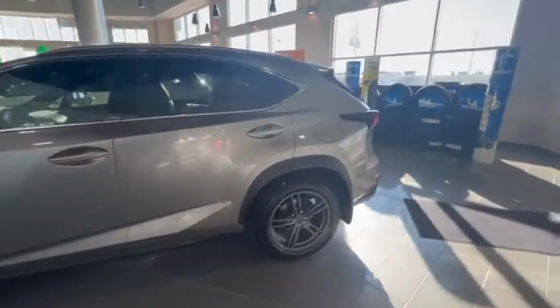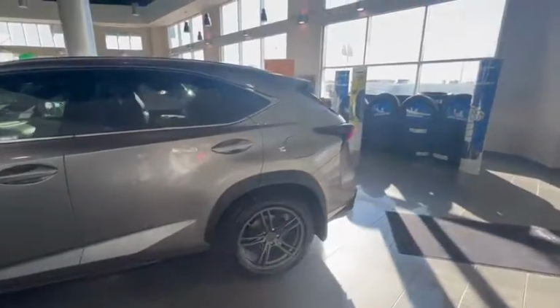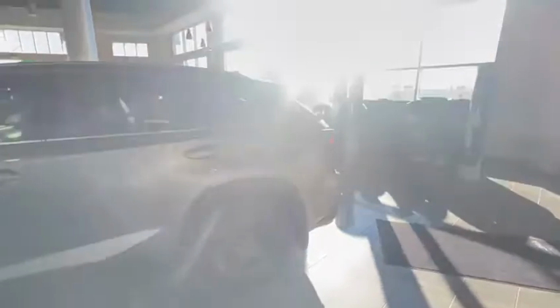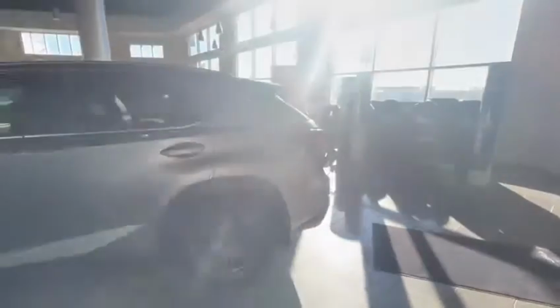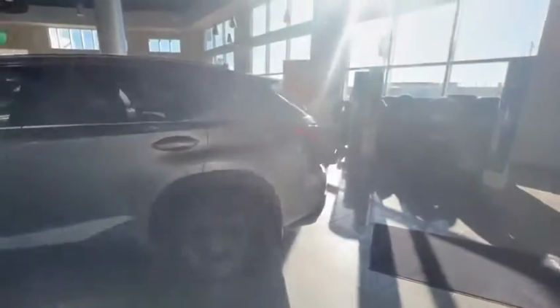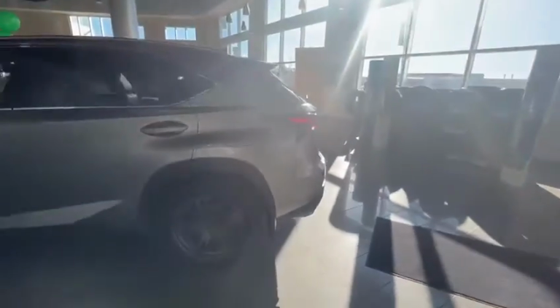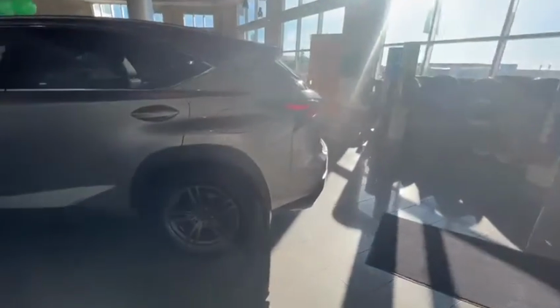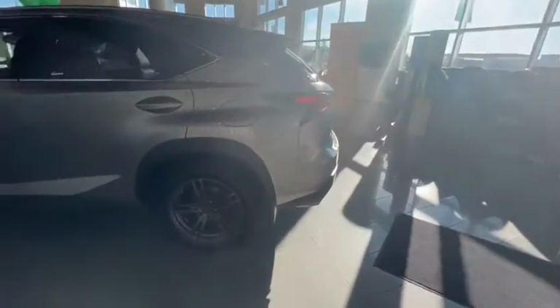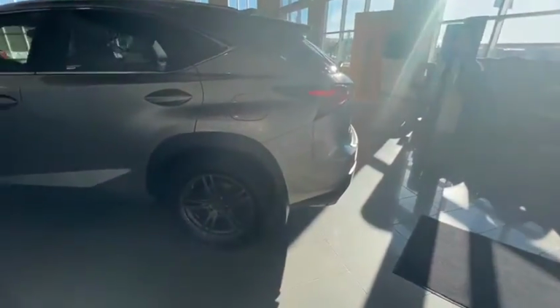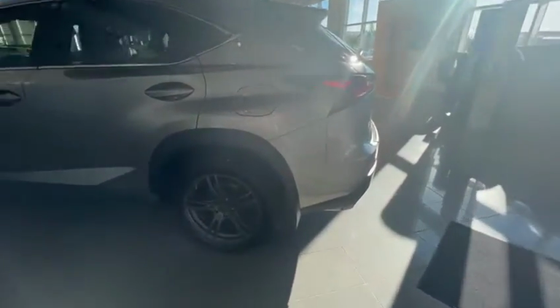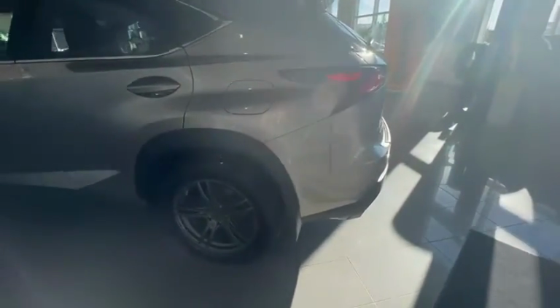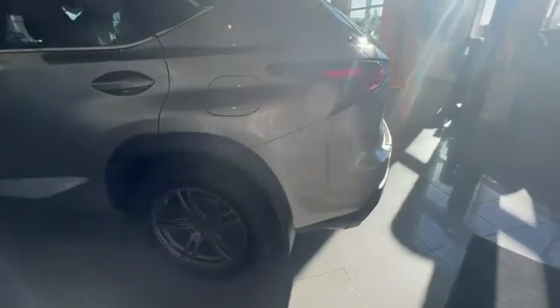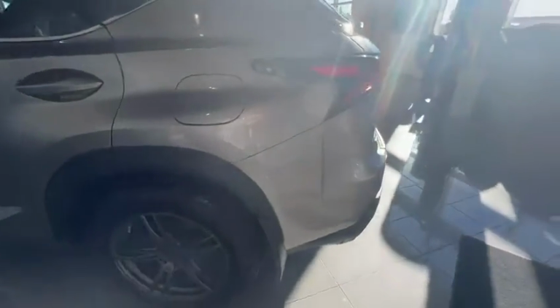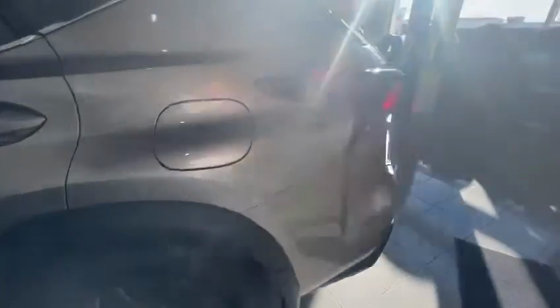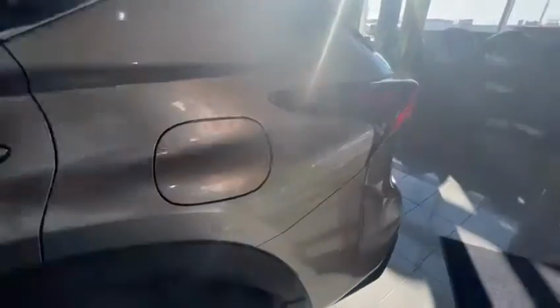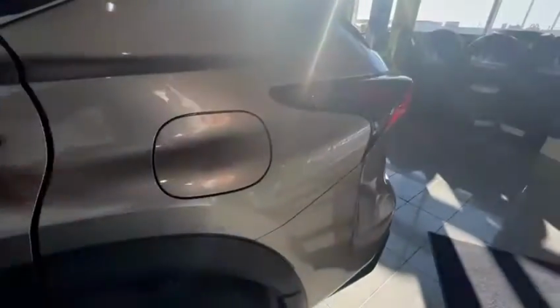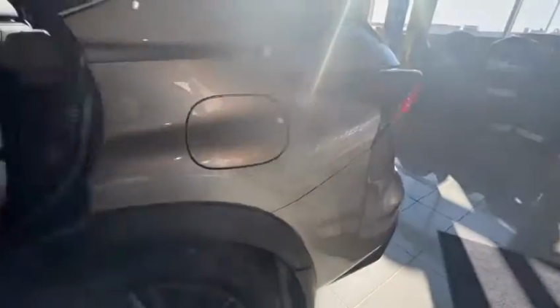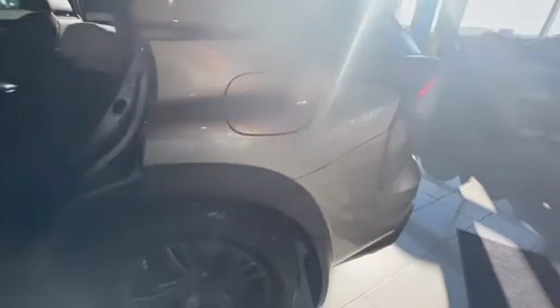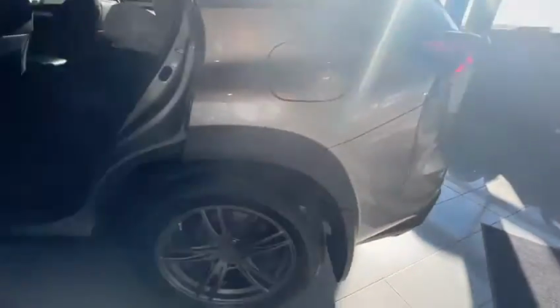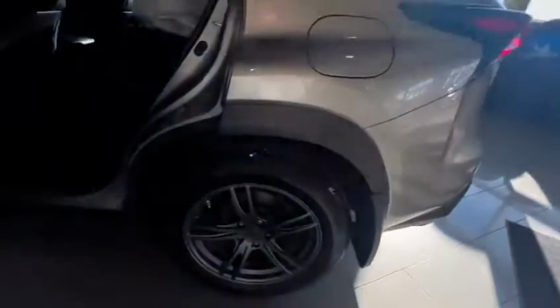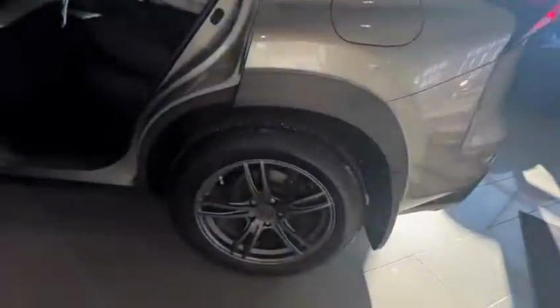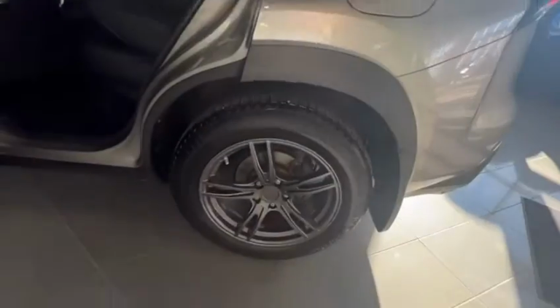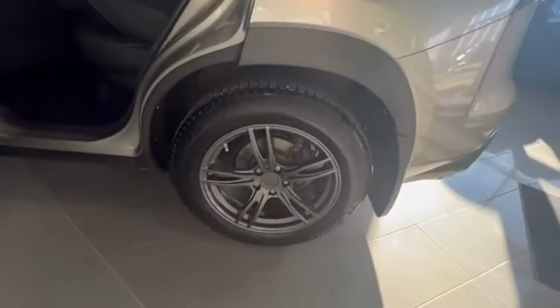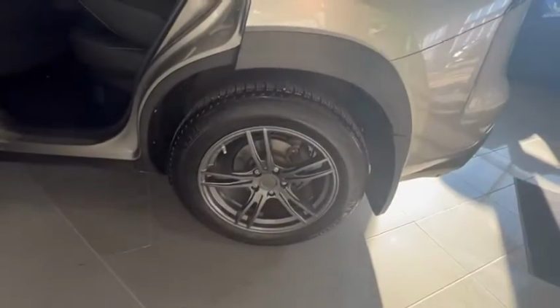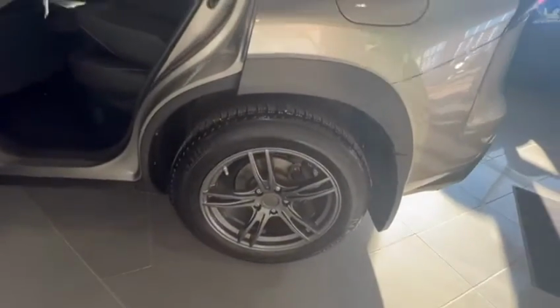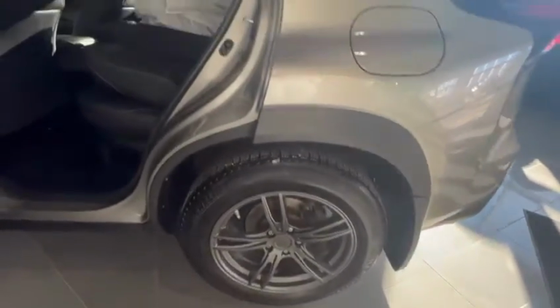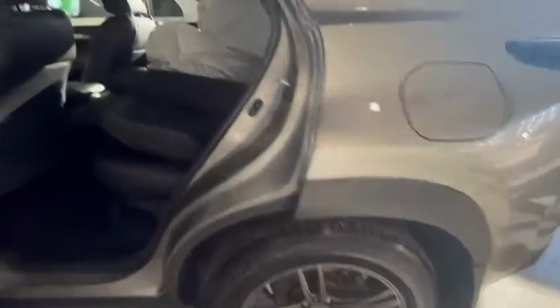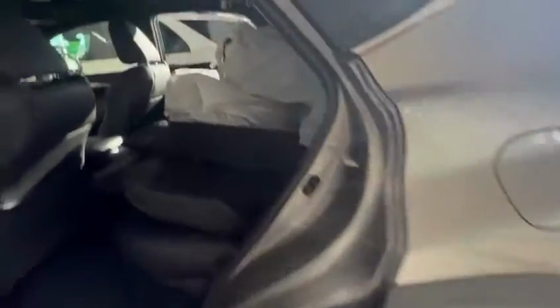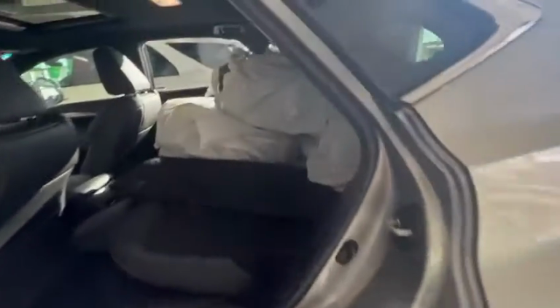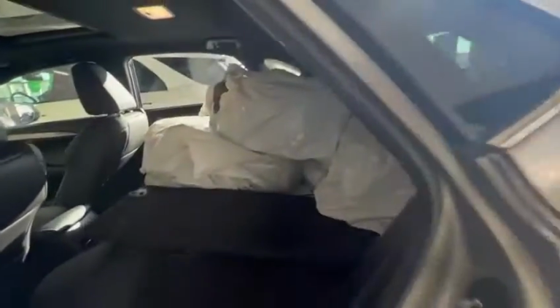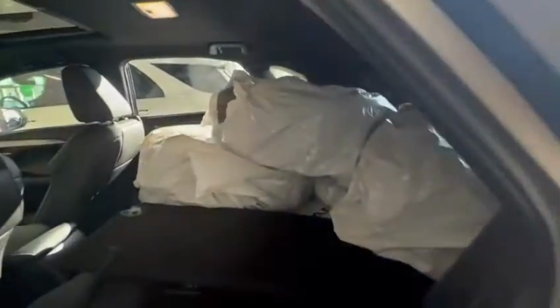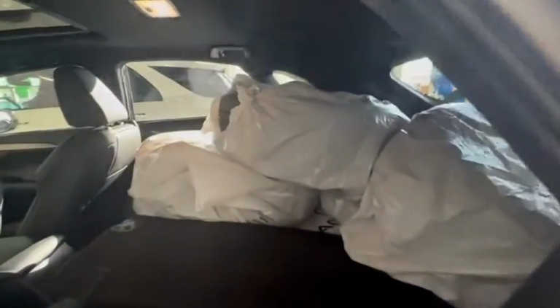As you can see, the car is in great shape — it's parked in the showroom. It does have two sets of tires and rims, so you have your winter tires and rims on, and your all-season tires and rims as well.